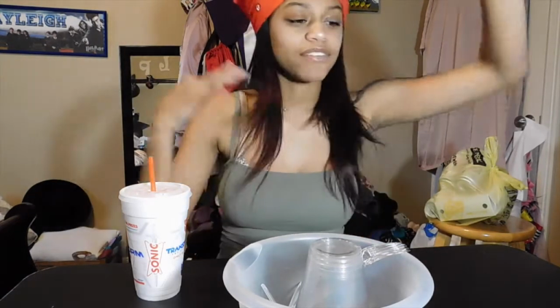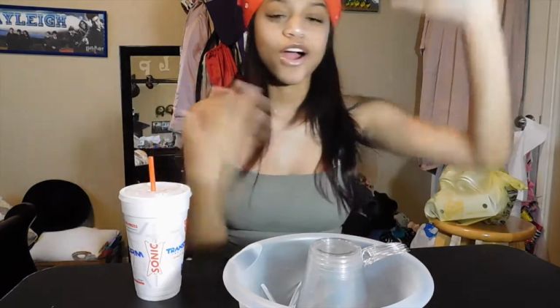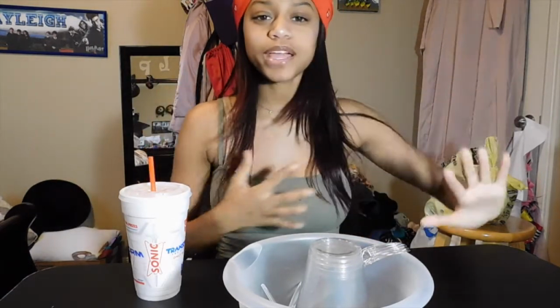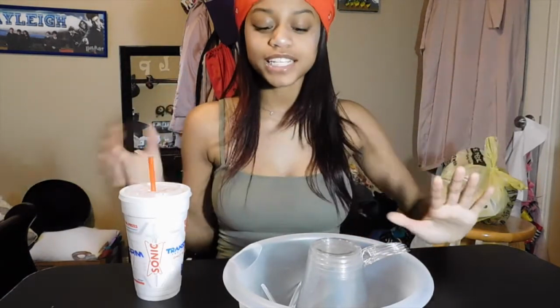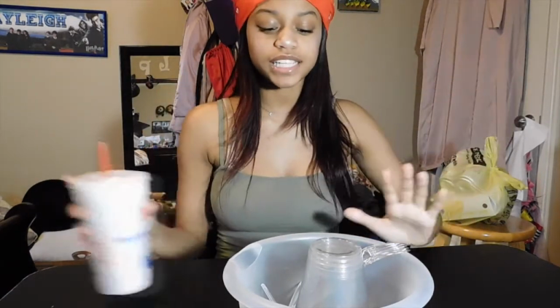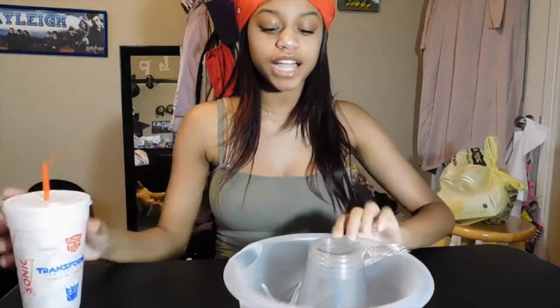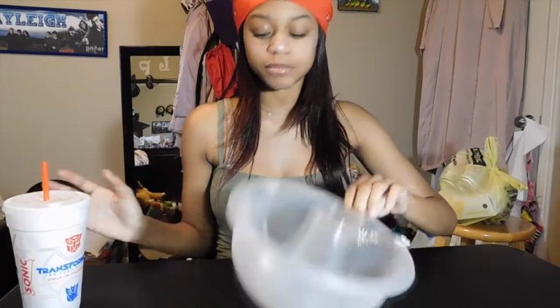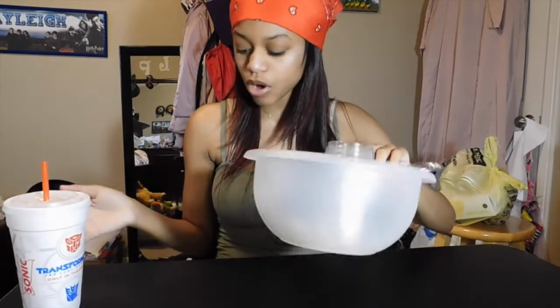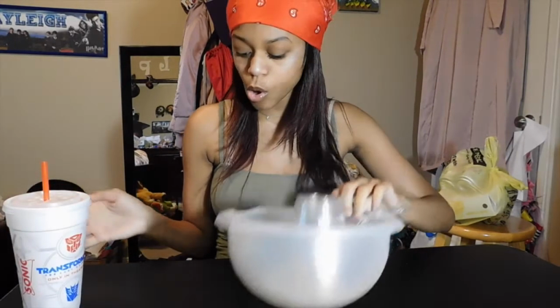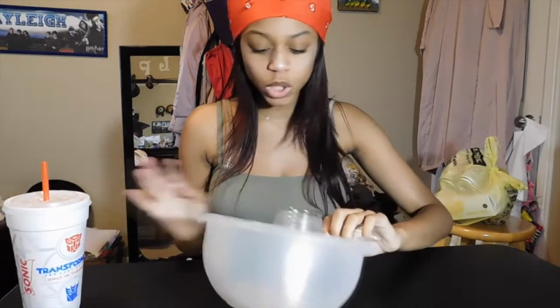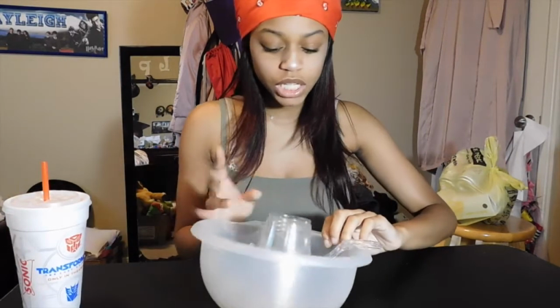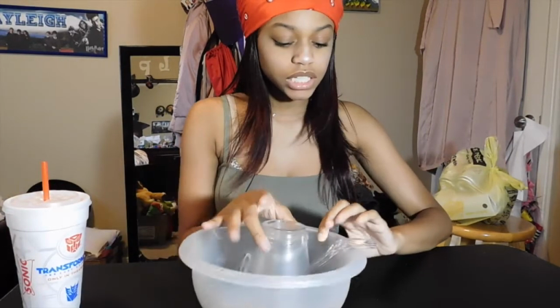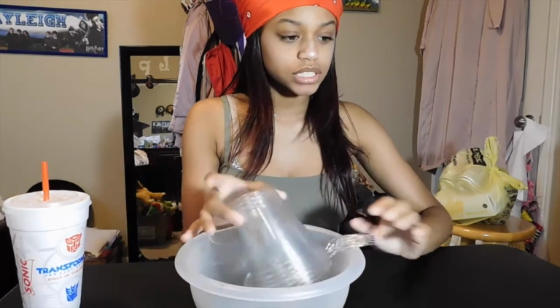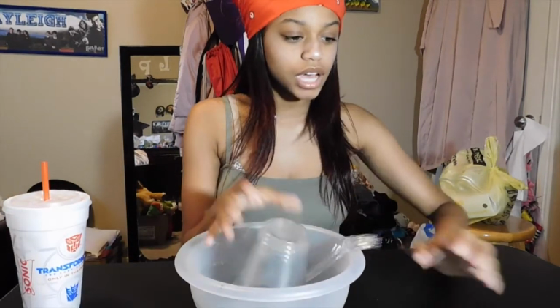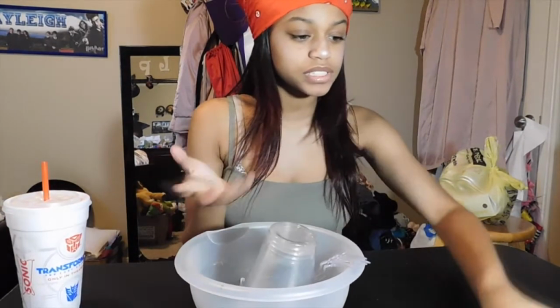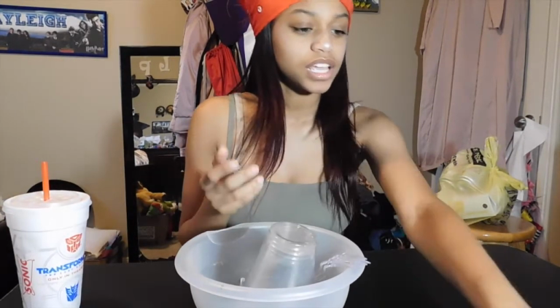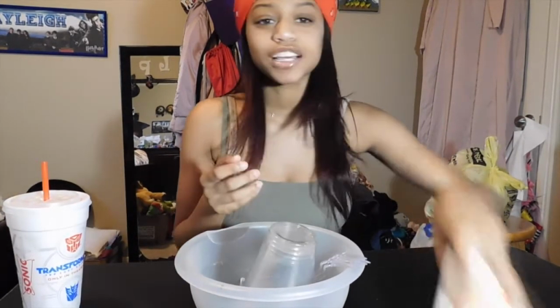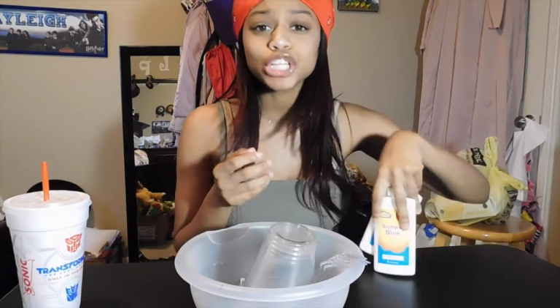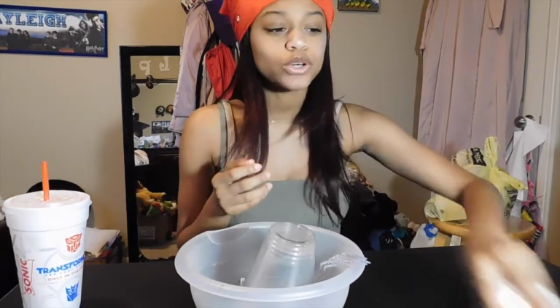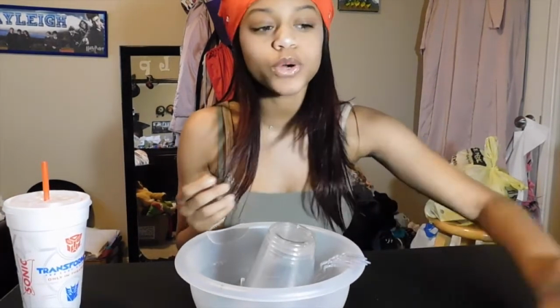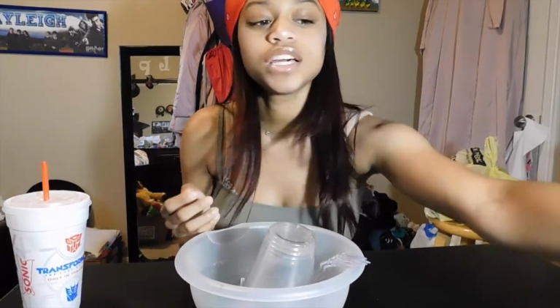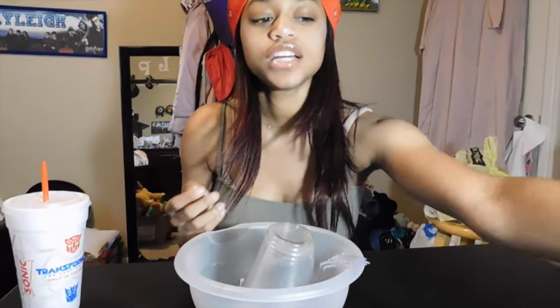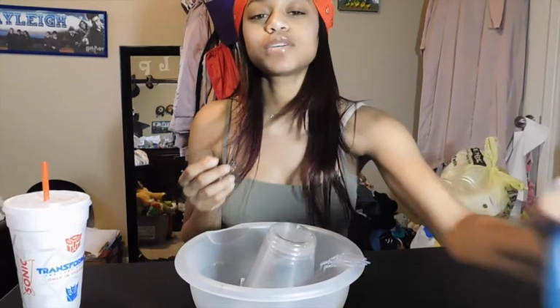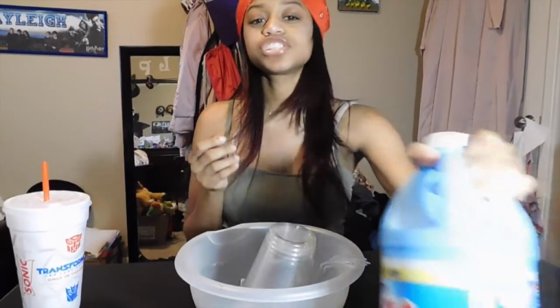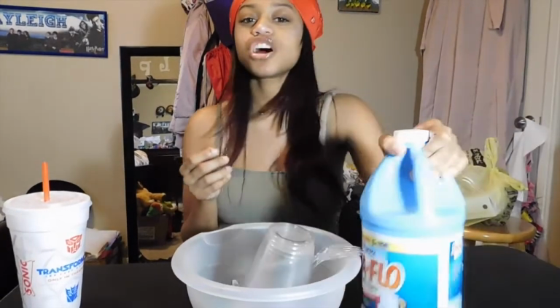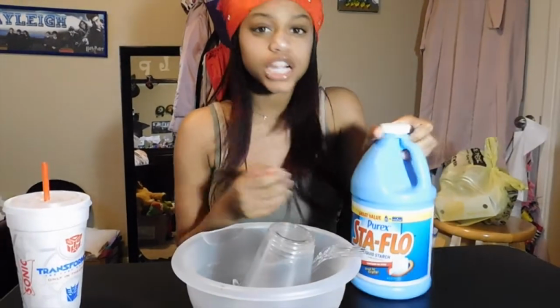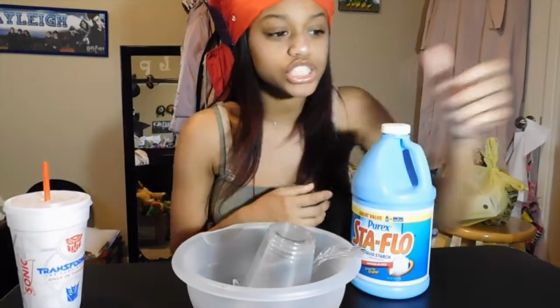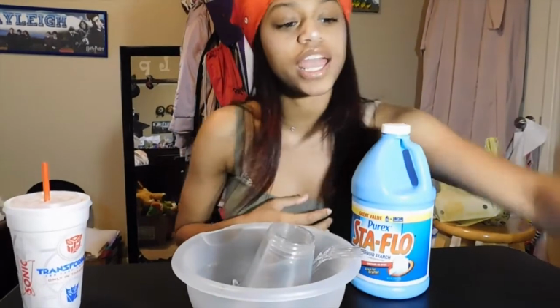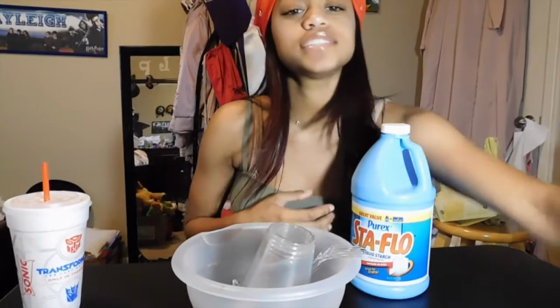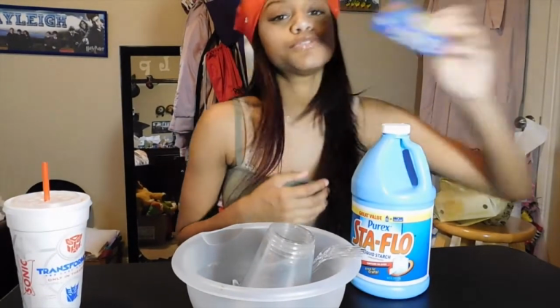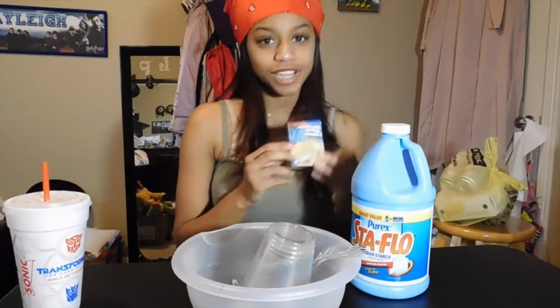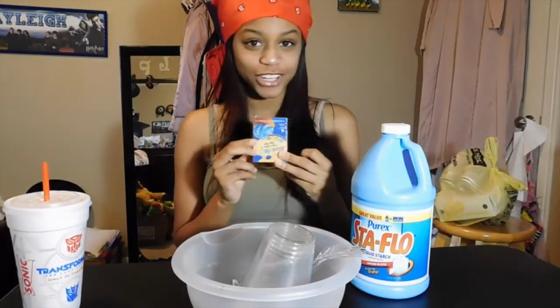I have all my ingredients here. I got the bowl, the cups, glue, liquid starch, and food coloring.